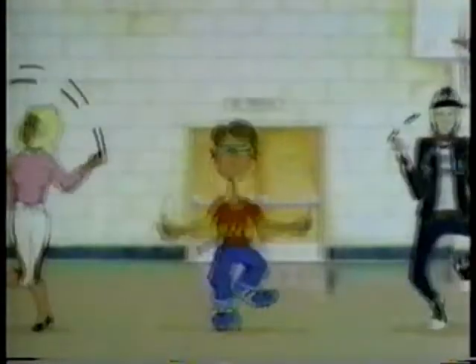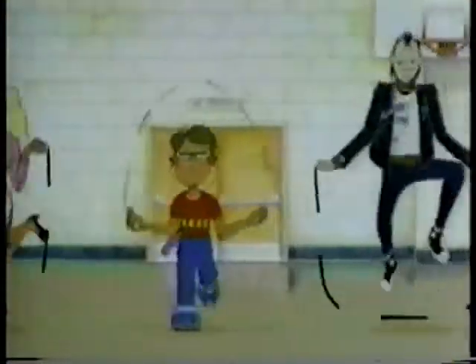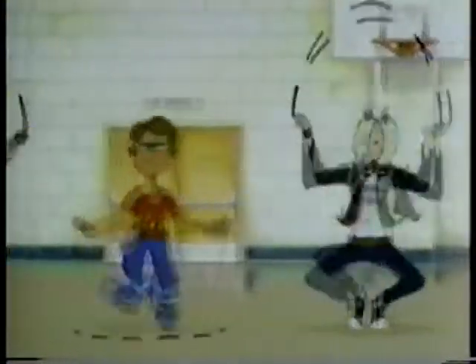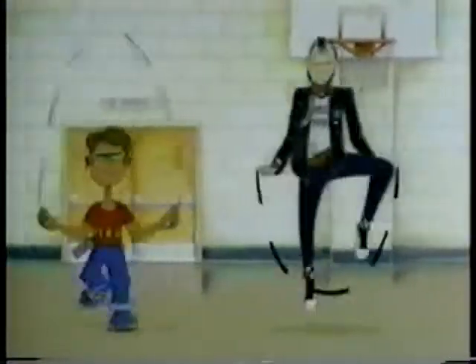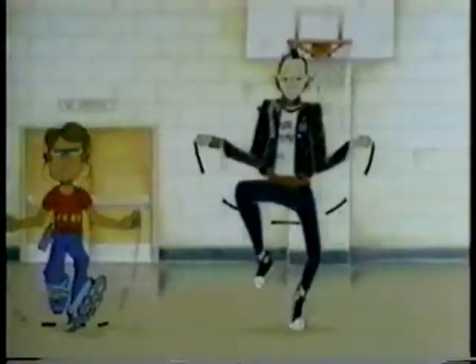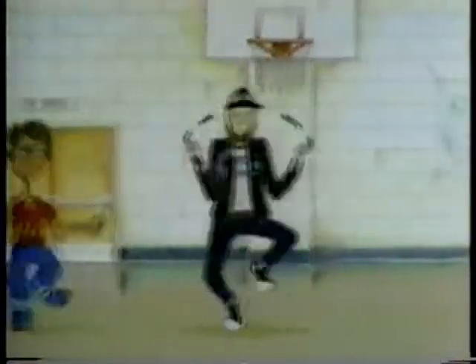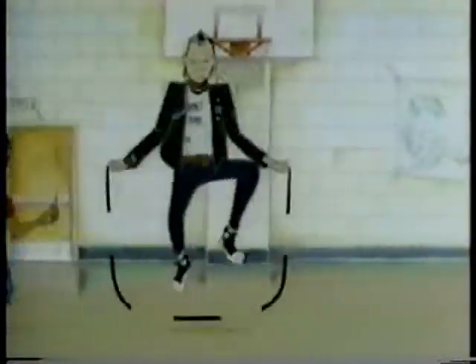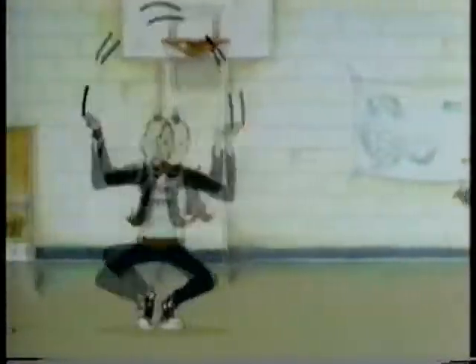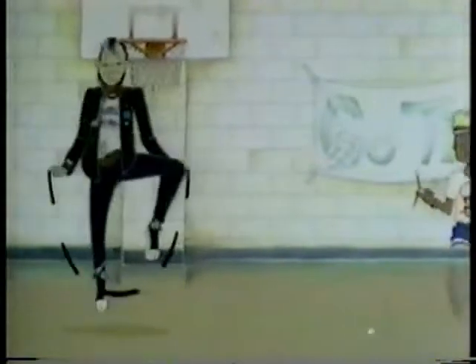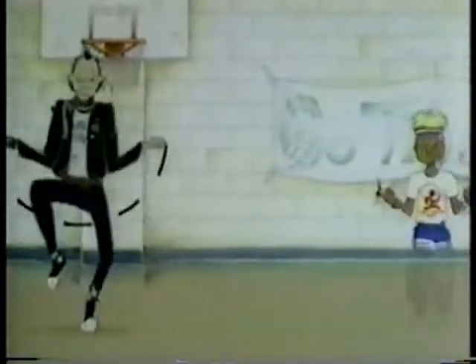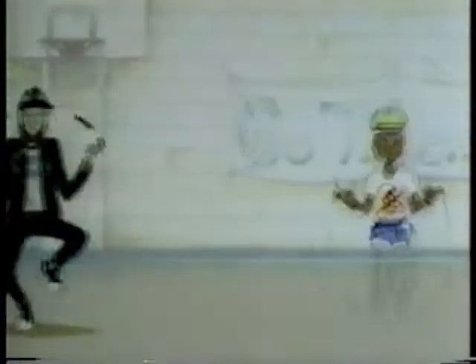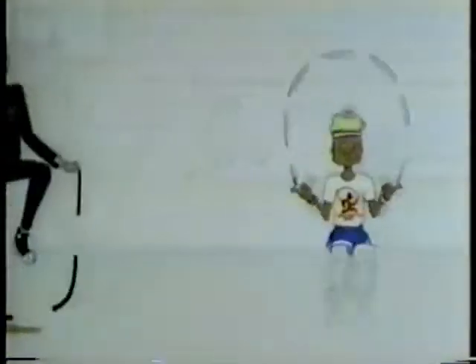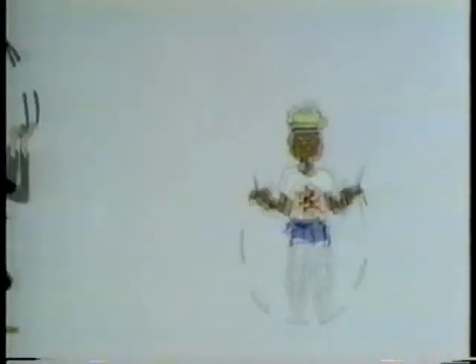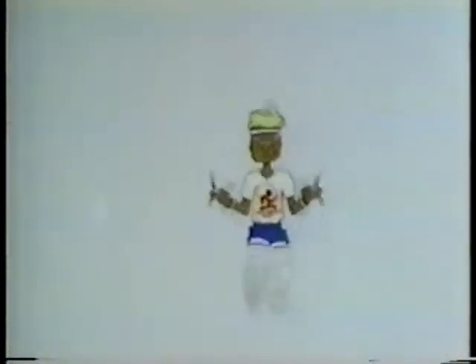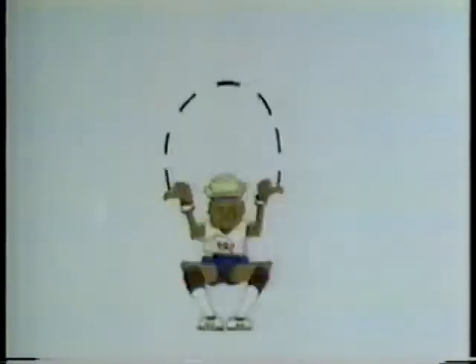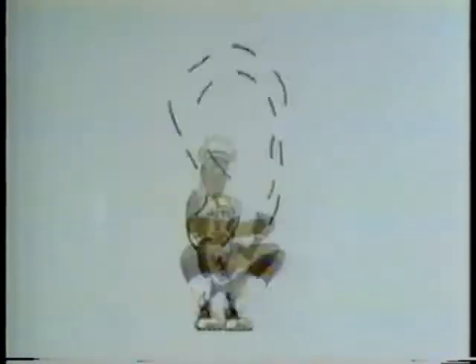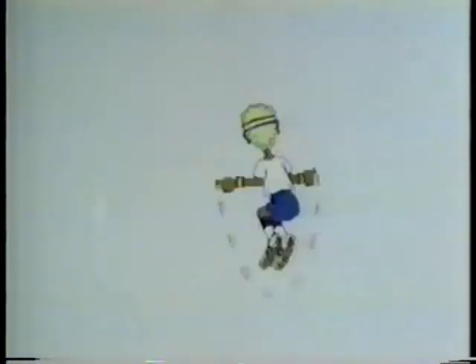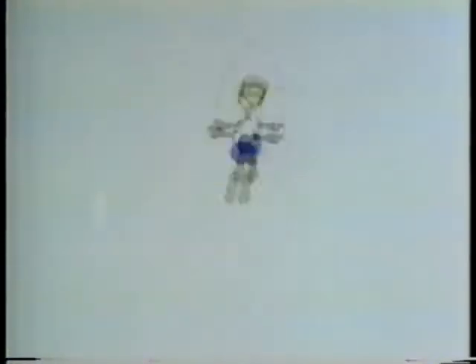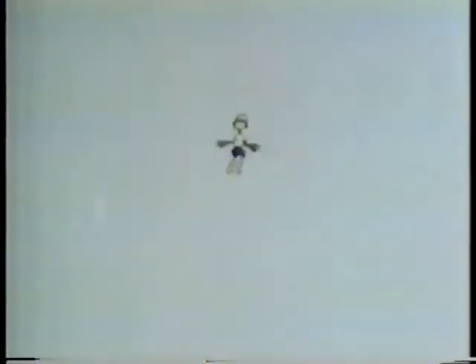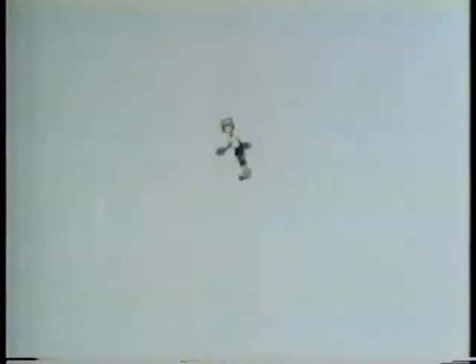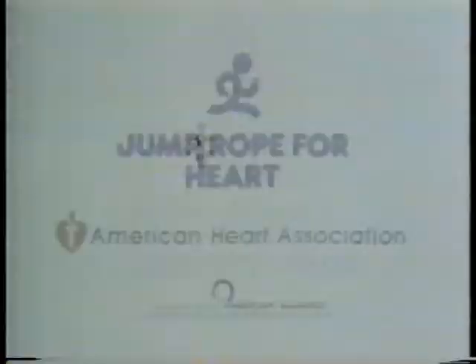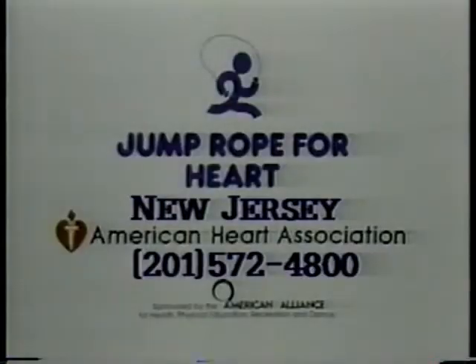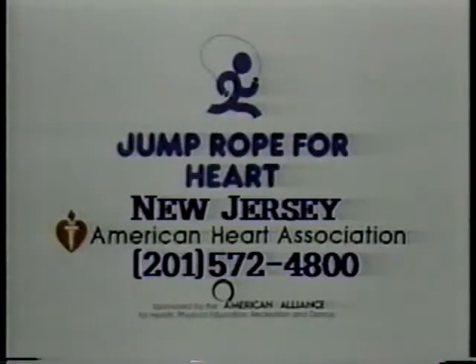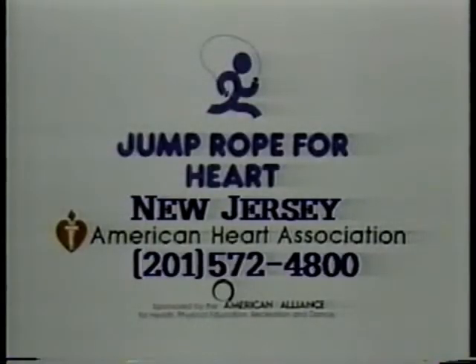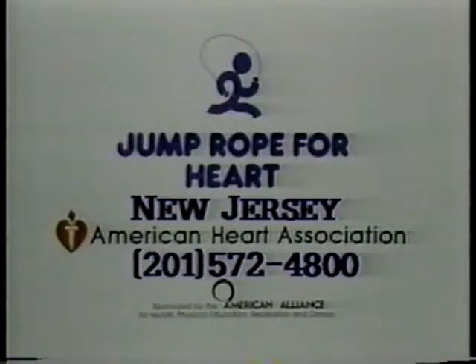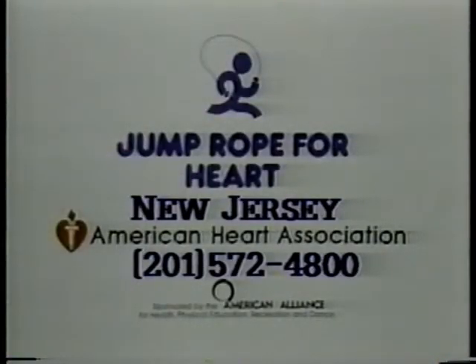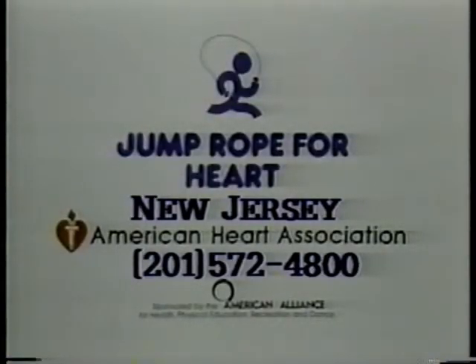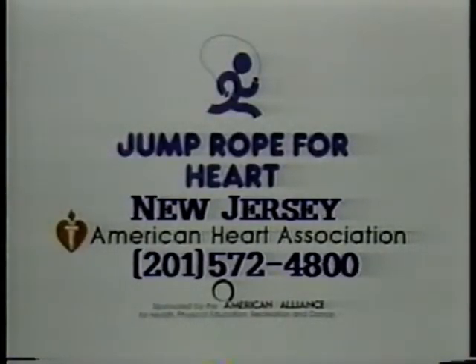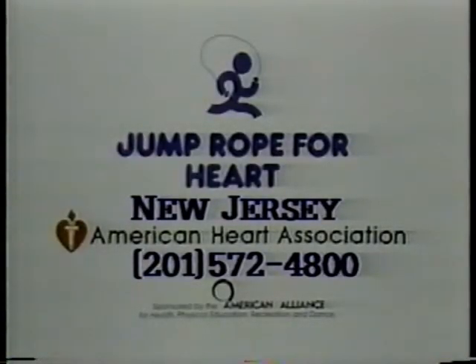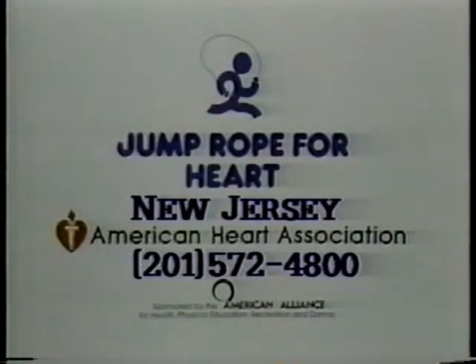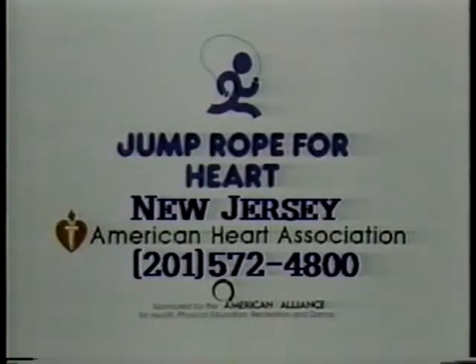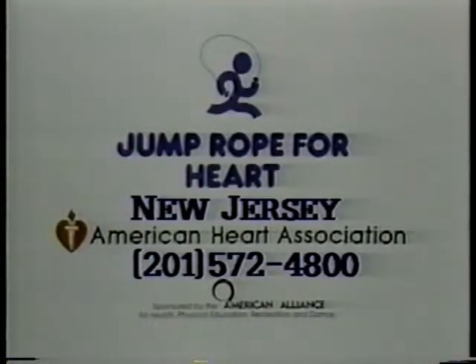Schools participating in Jump Rope for Heart are raising funds to support heart research and education programs. So come on everybody, support Jump Rope for Heart, and do your heart some good. Jump Rope for Heart, benefiting the American Heart Association.